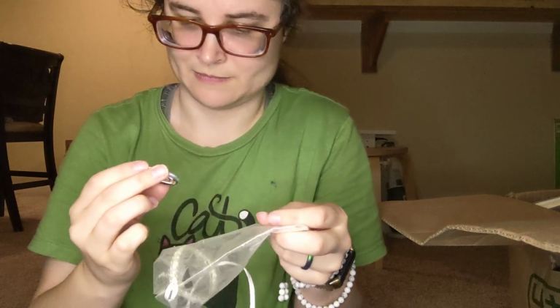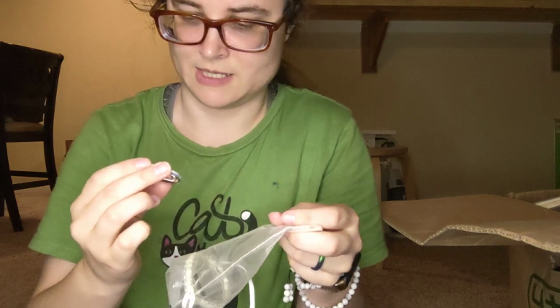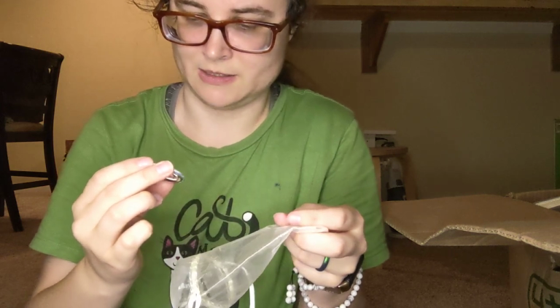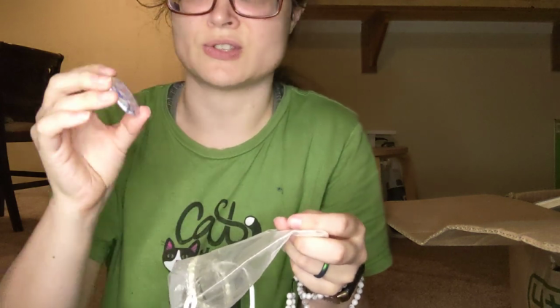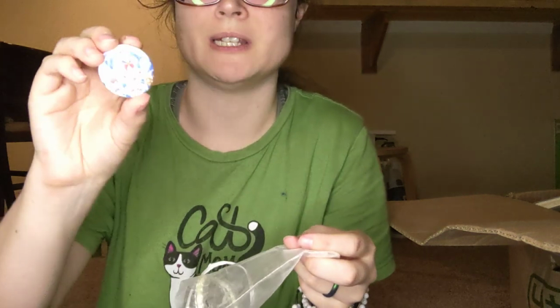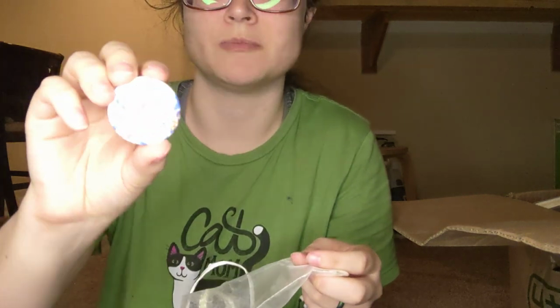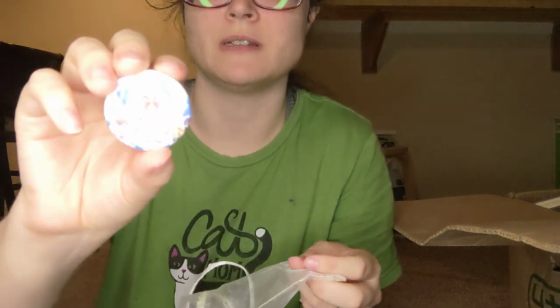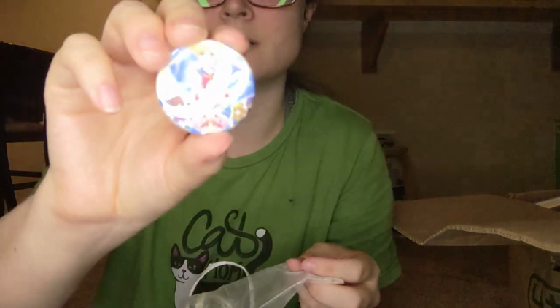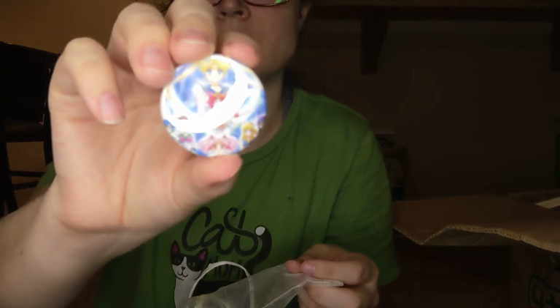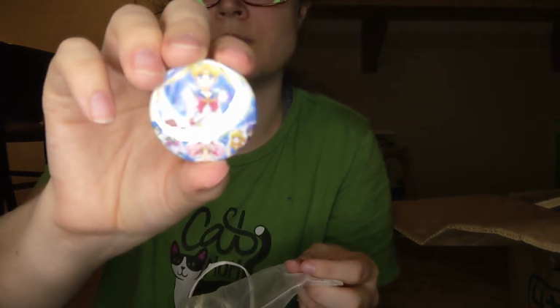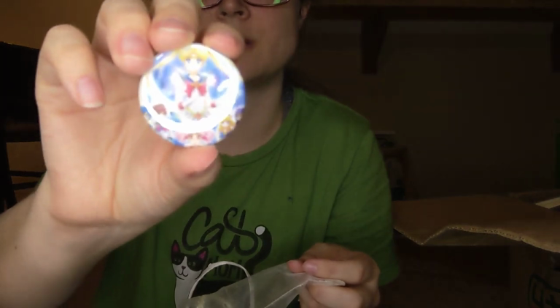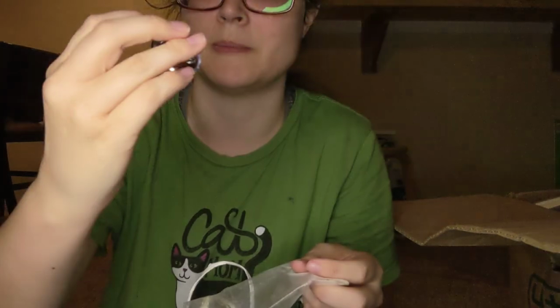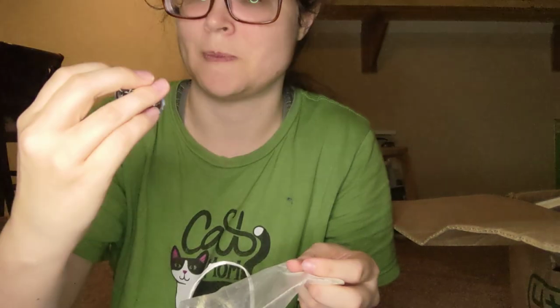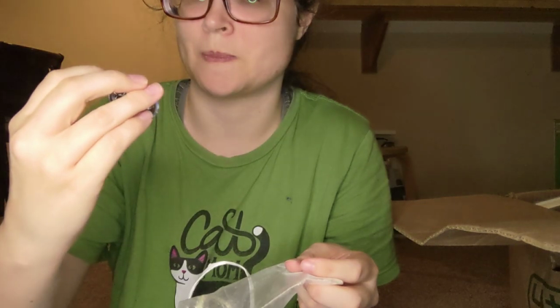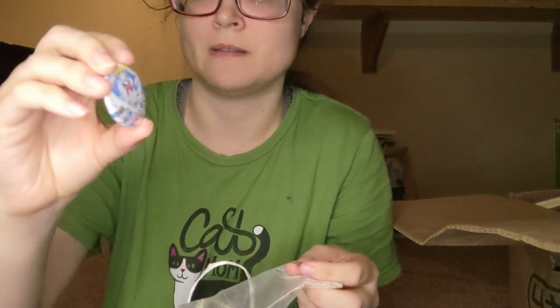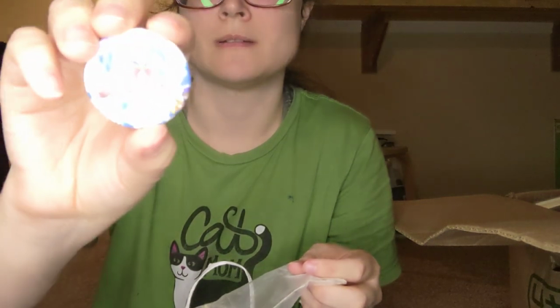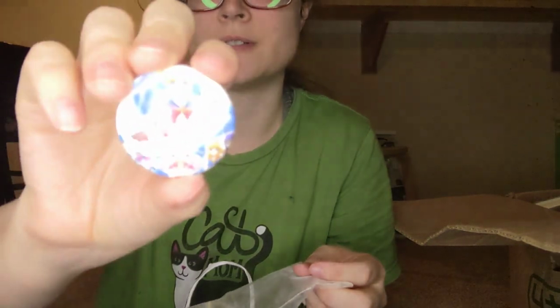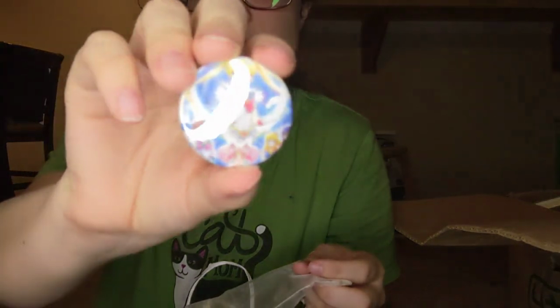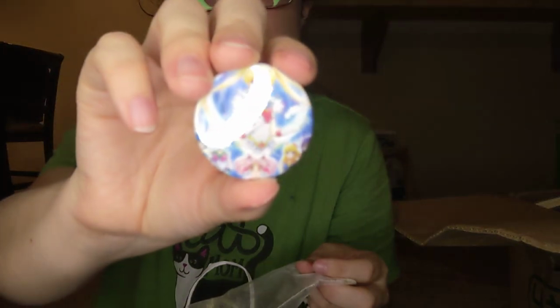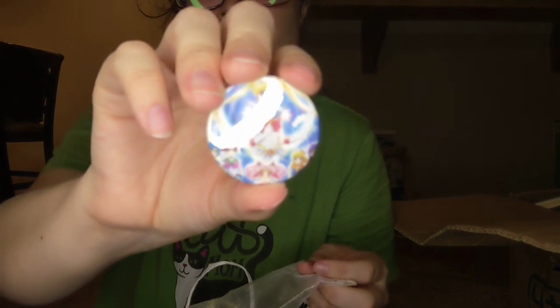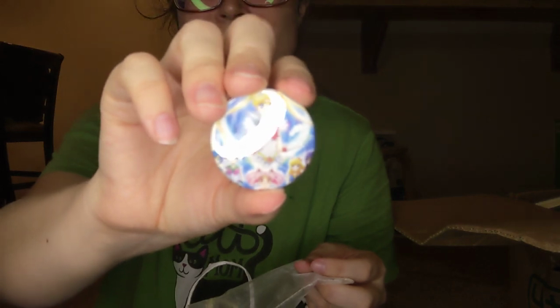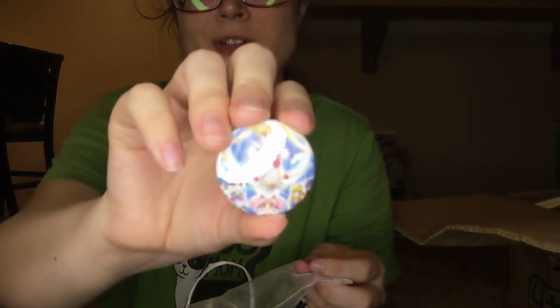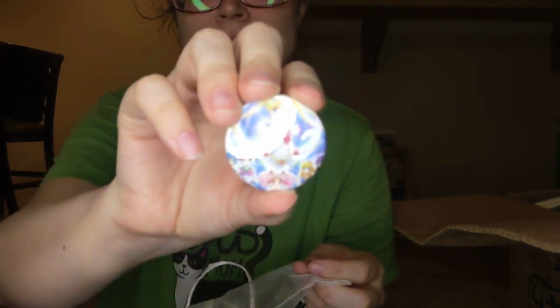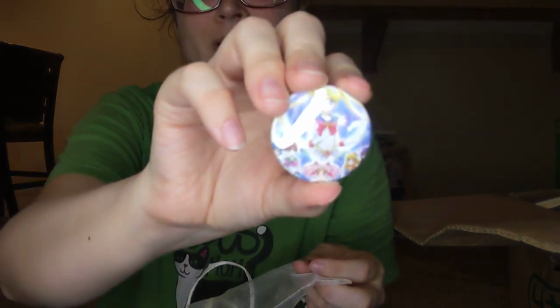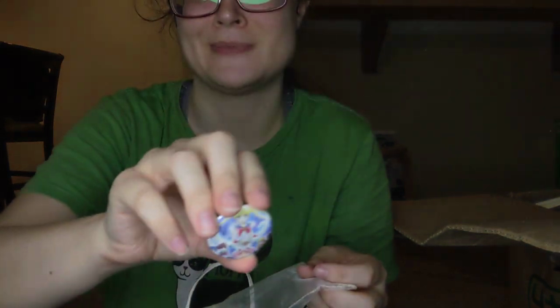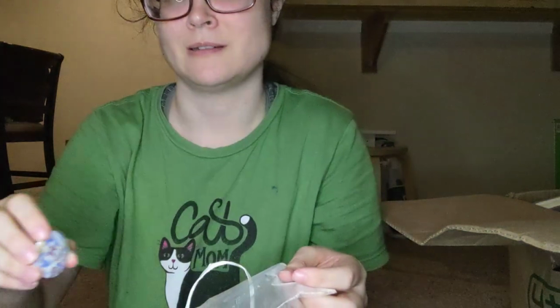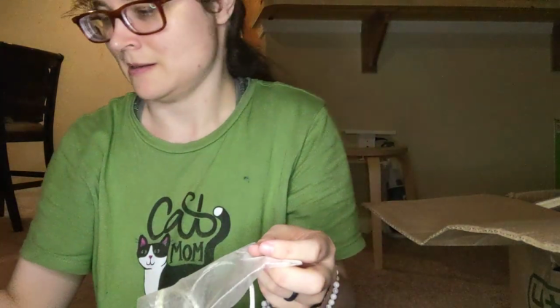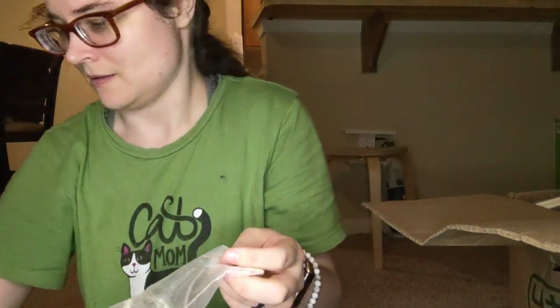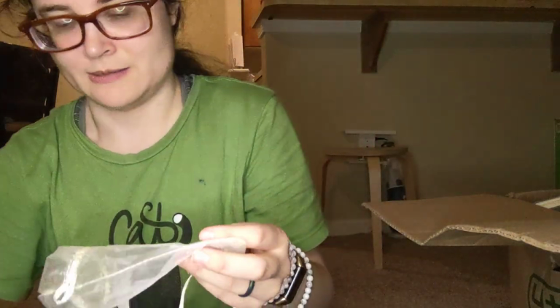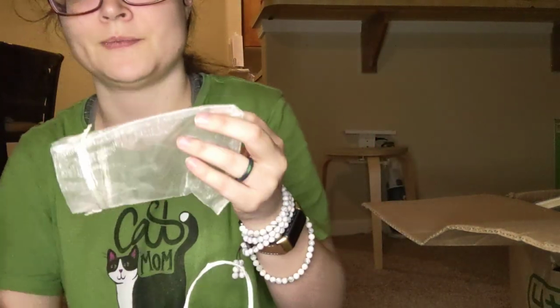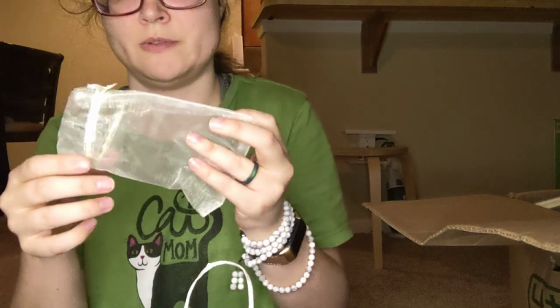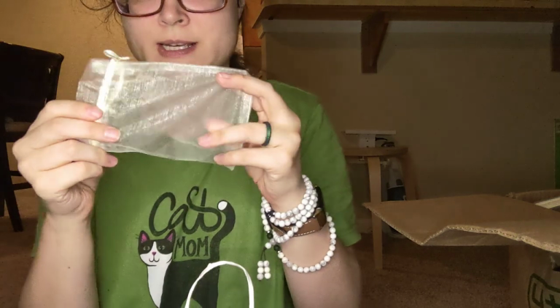I think this is also from the Eternal Moon movie. This is Sailor Moon with all the Sailor Scouts there — I don't know if you can see it very well. So we've got that.